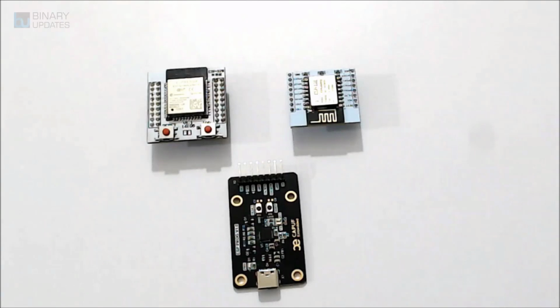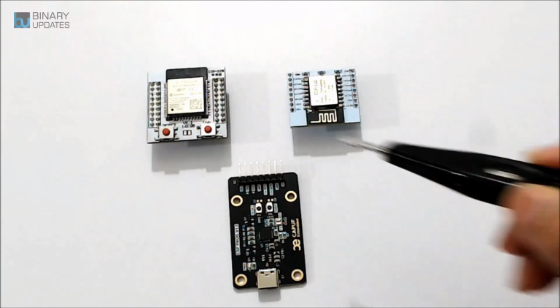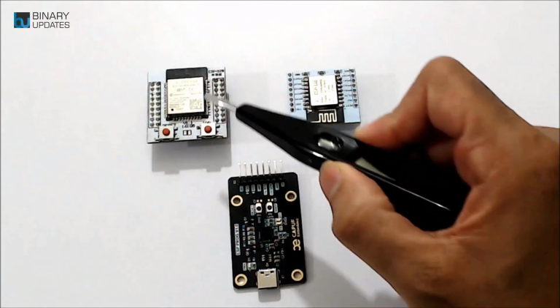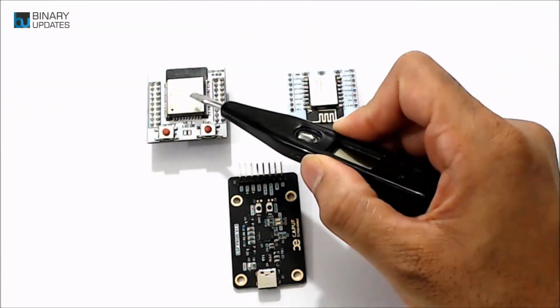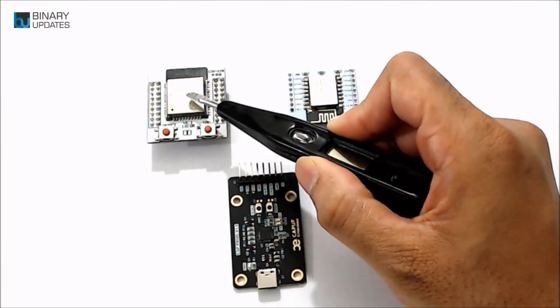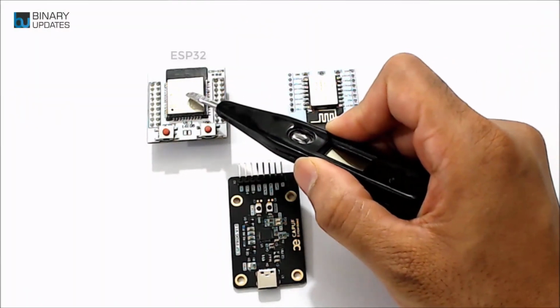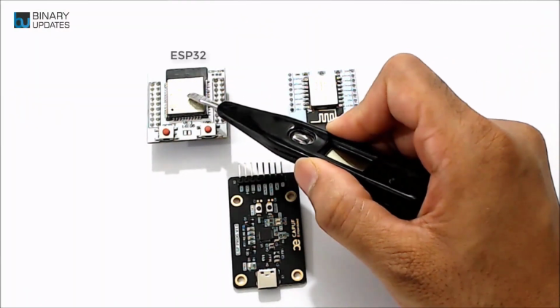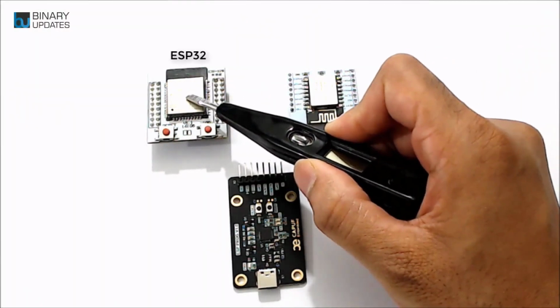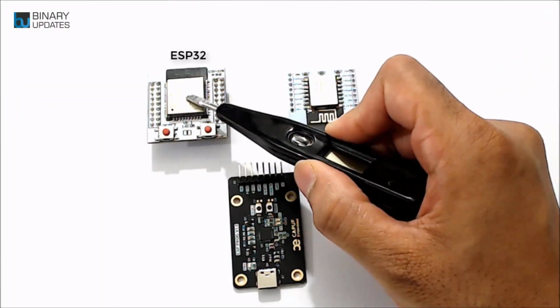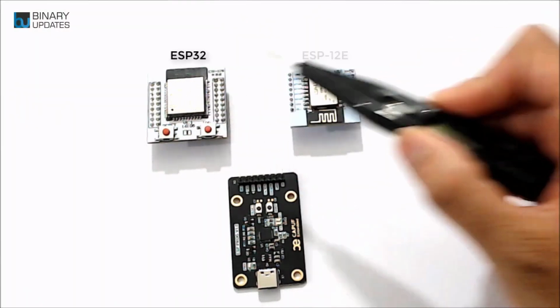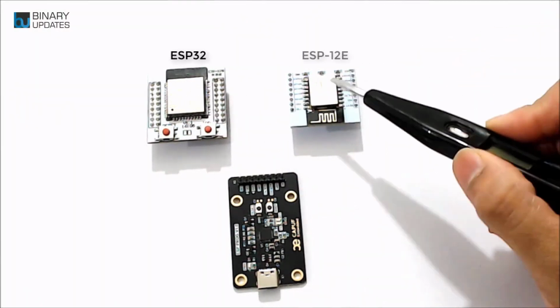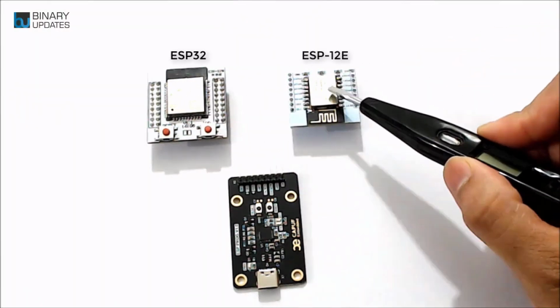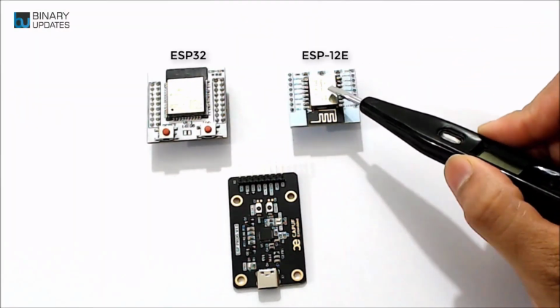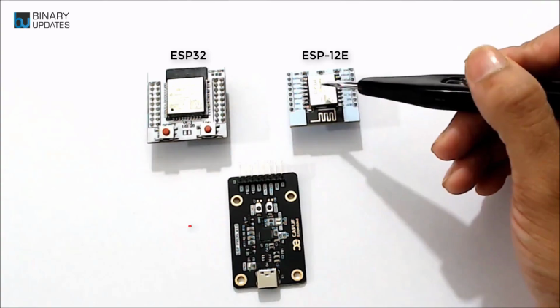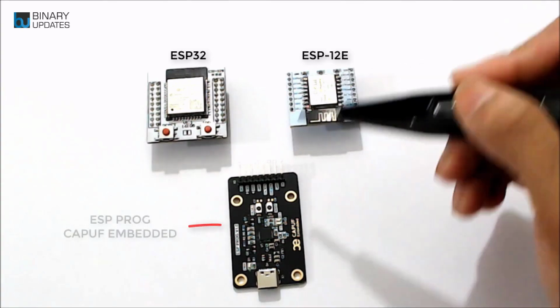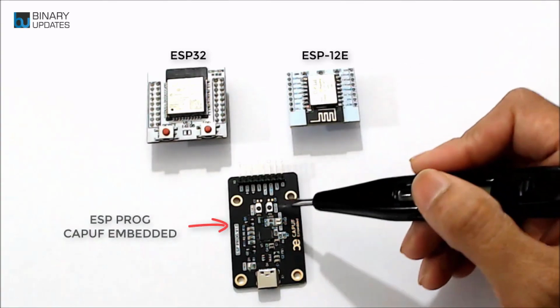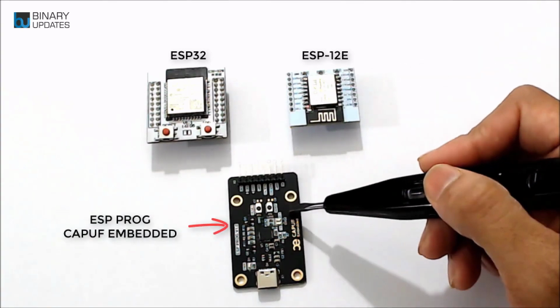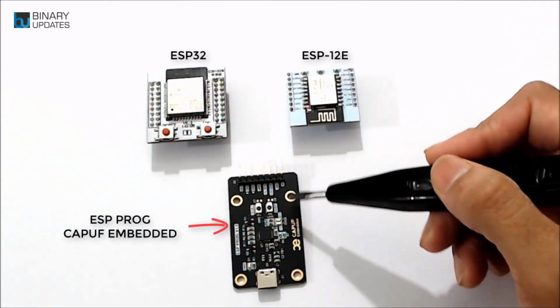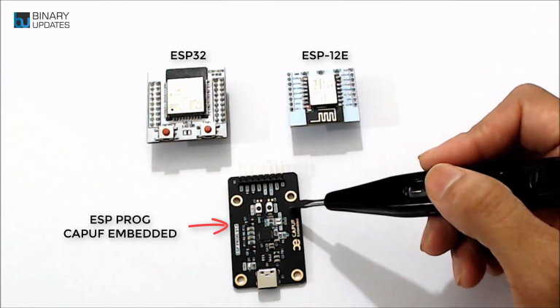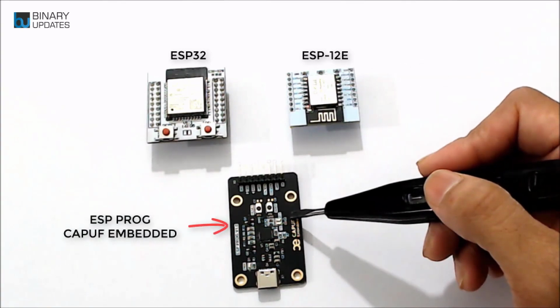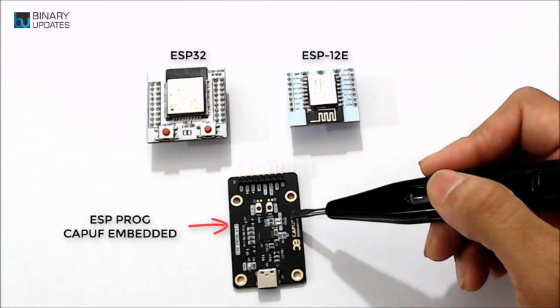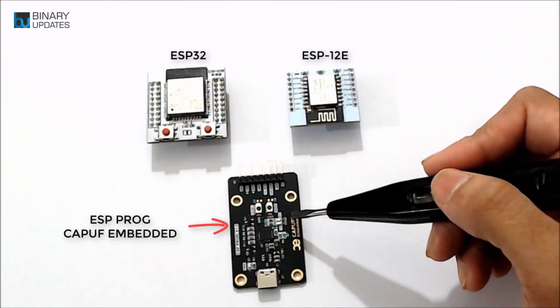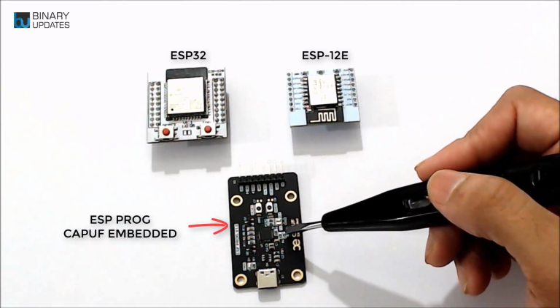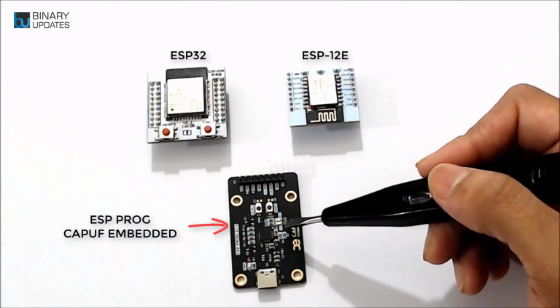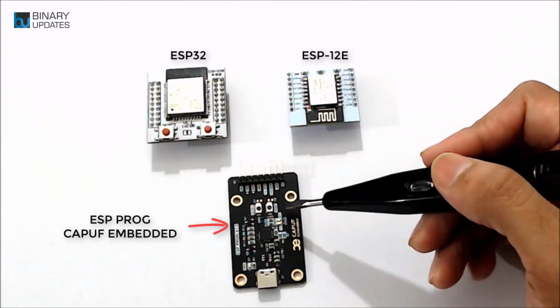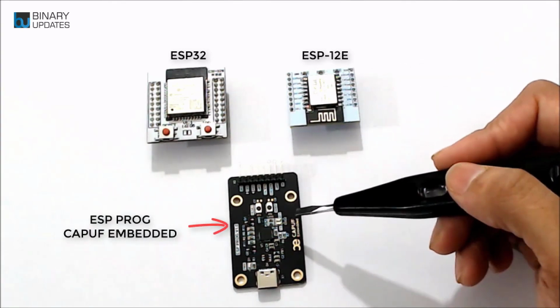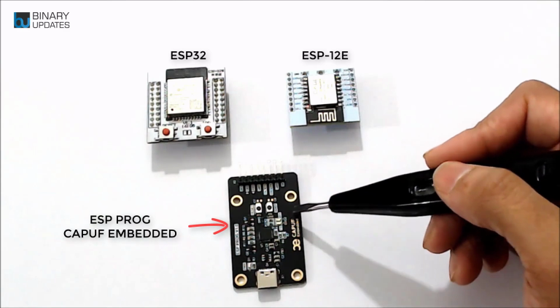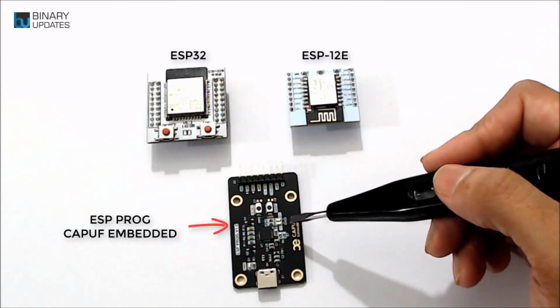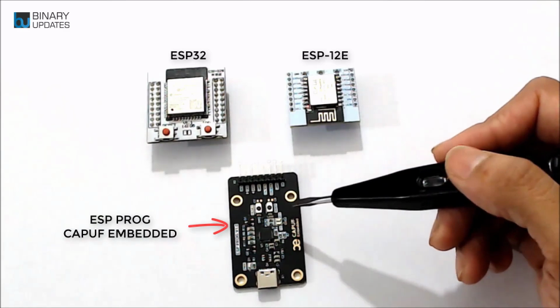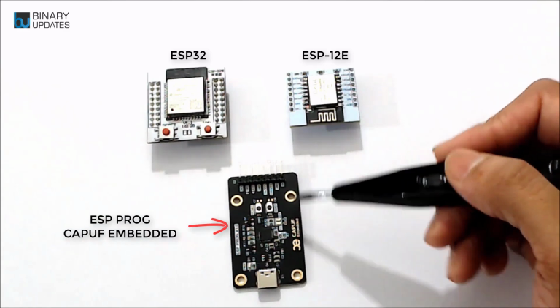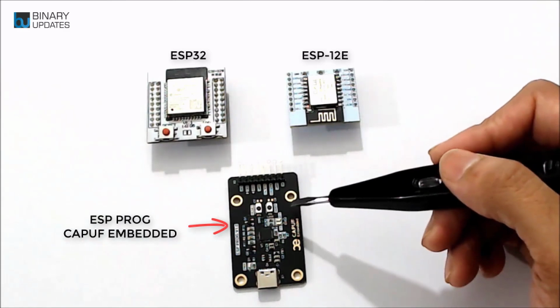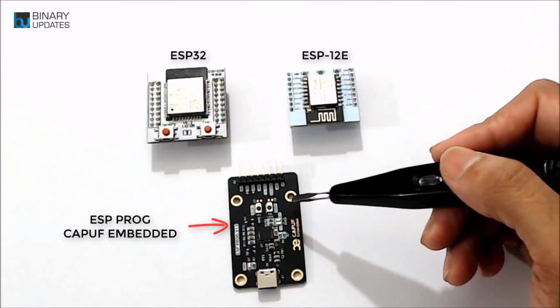Let's learn how to use ESP Programmer for ESP32 and ESP12E microcontrollers. The external programmer is useful when programming custom PCBs or bare microcontroller chips with minimum socket. We are using ESP Proc from CapUp Embedded.